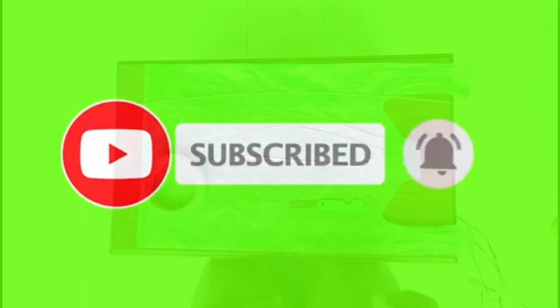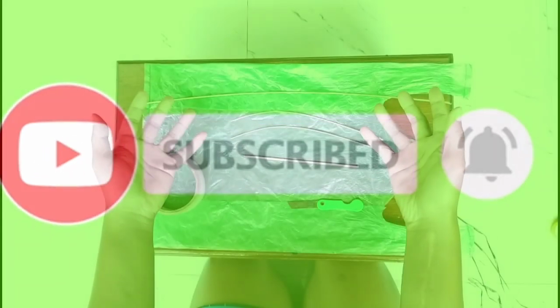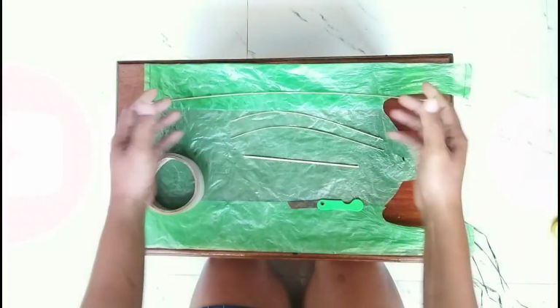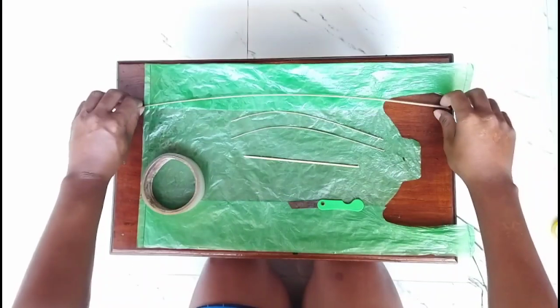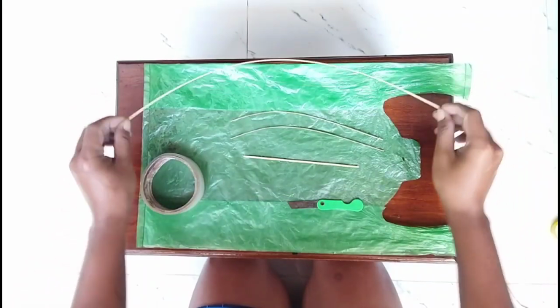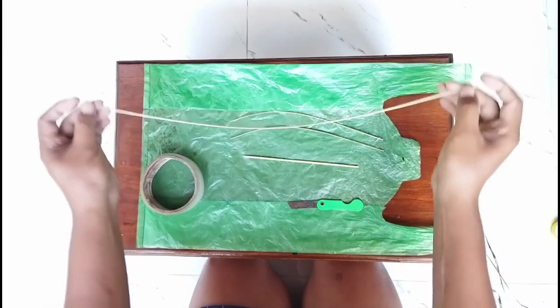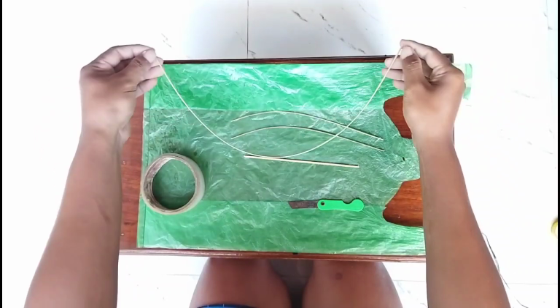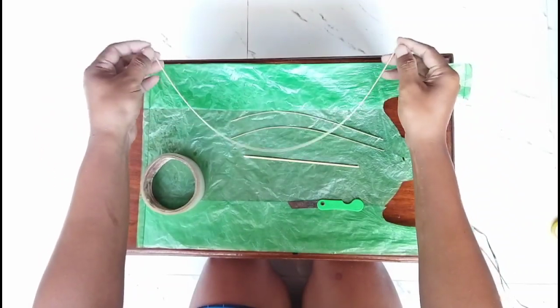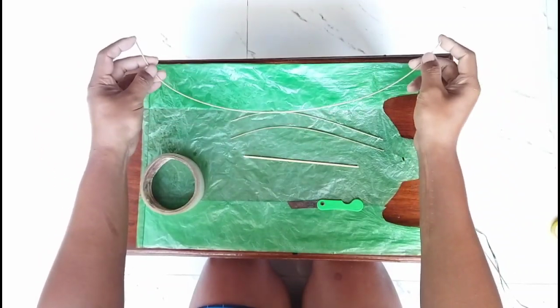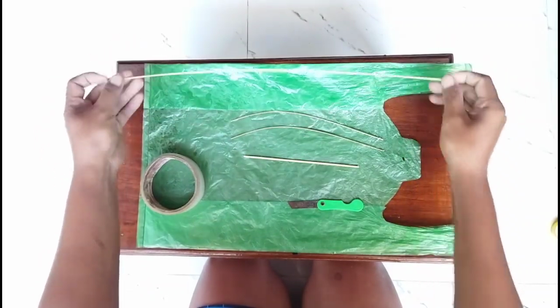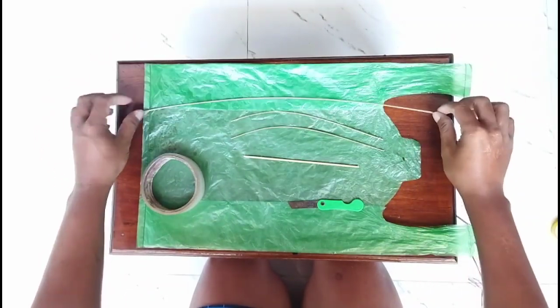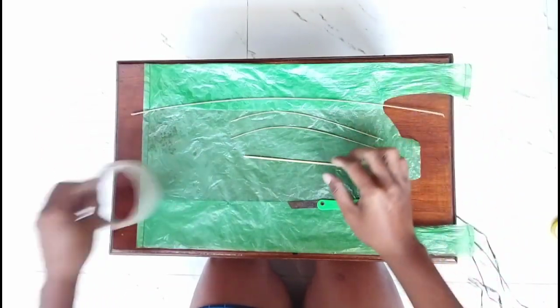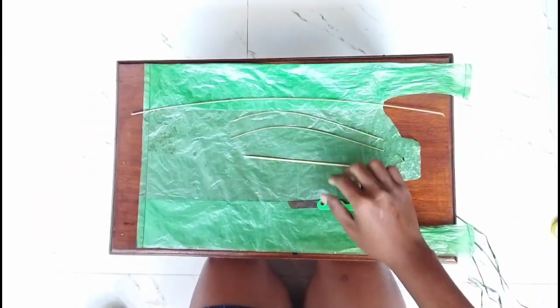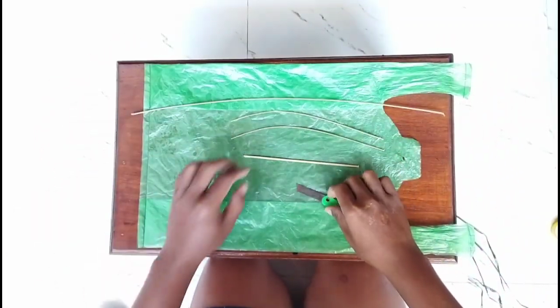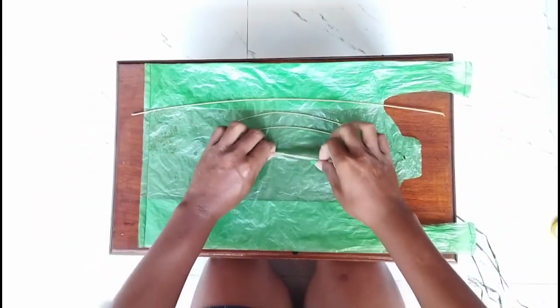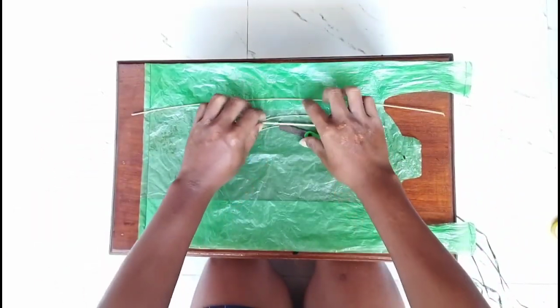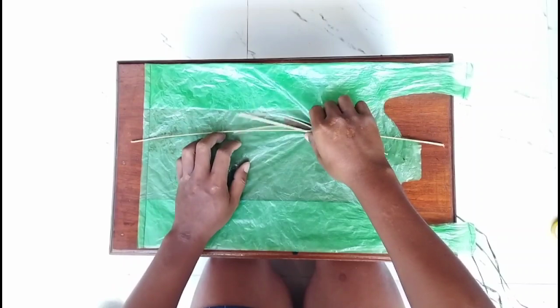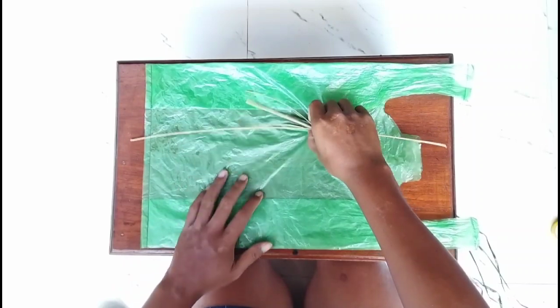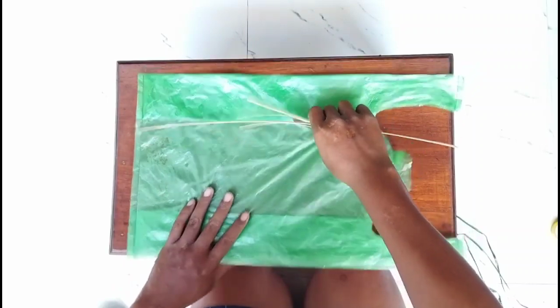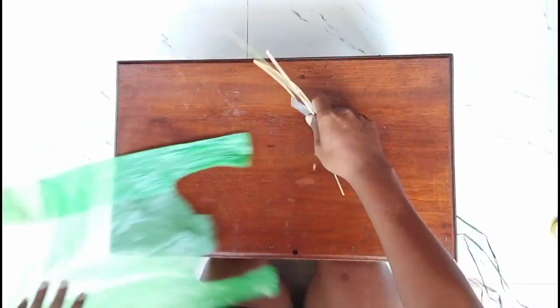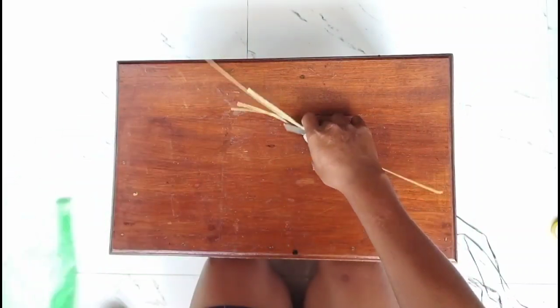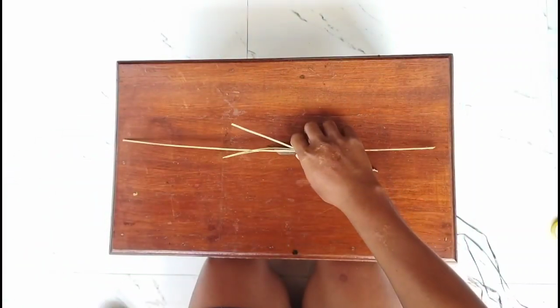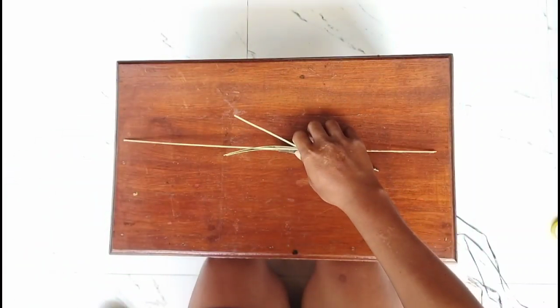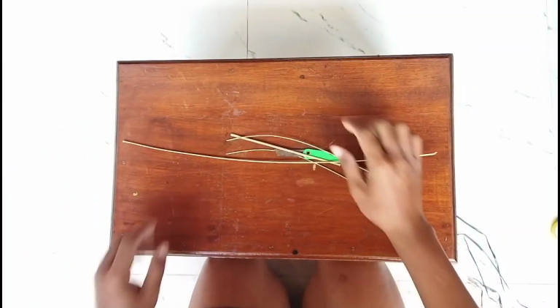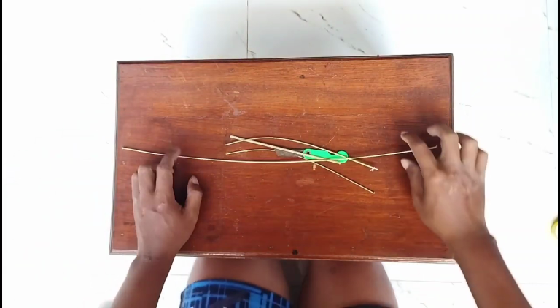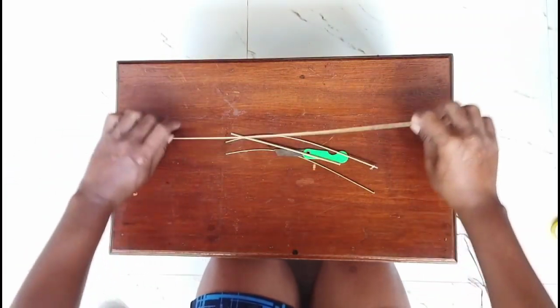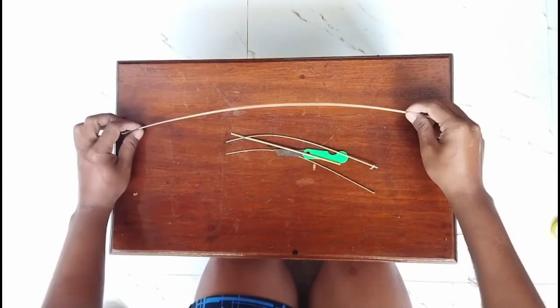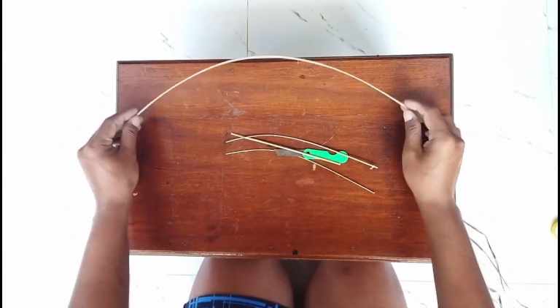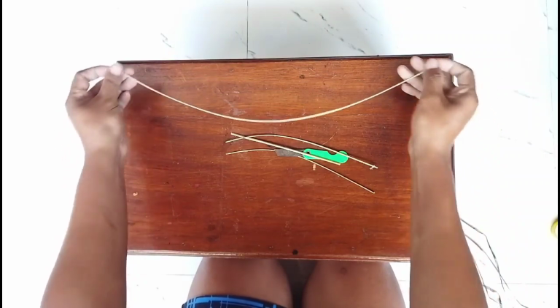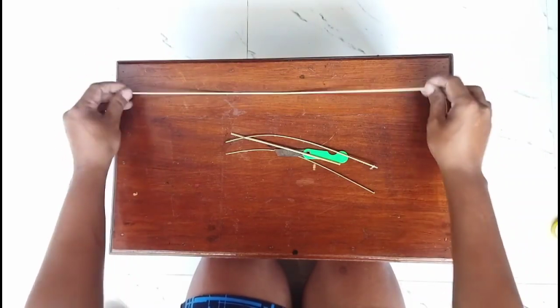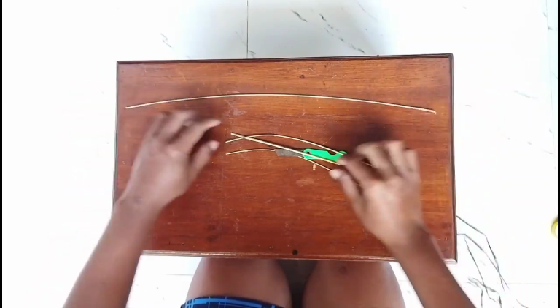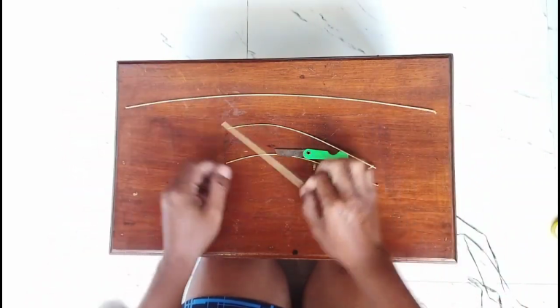Ya, halo kuy, kita bertemu kembali. Di video ini saya memberikan tutorial cara membuat layangan loft minimalis warna hijau.